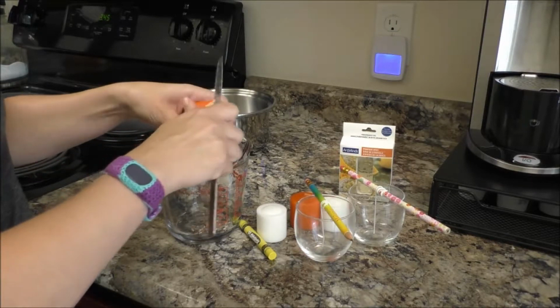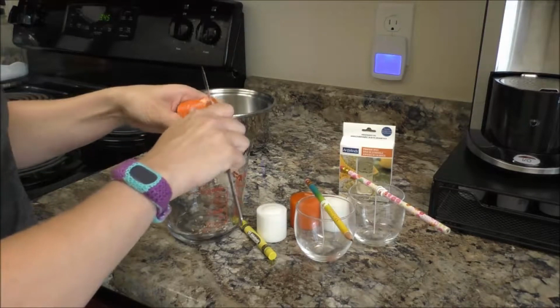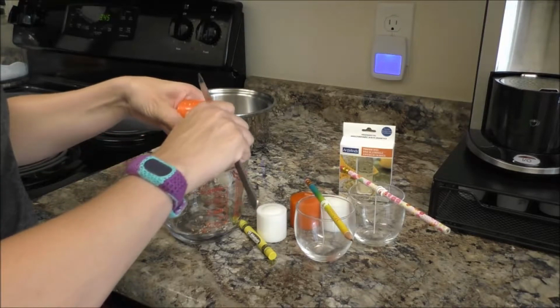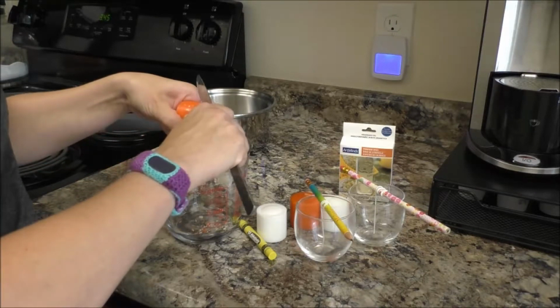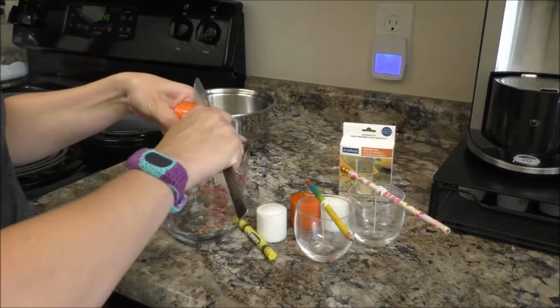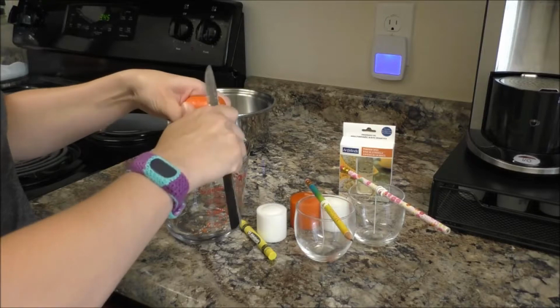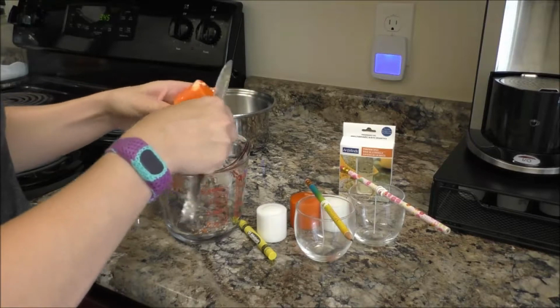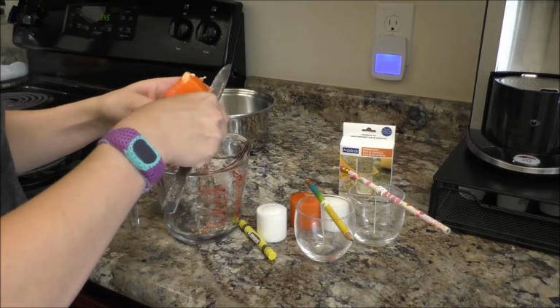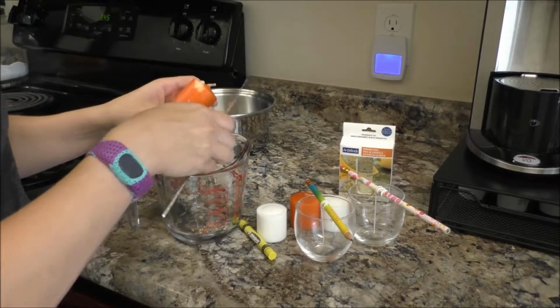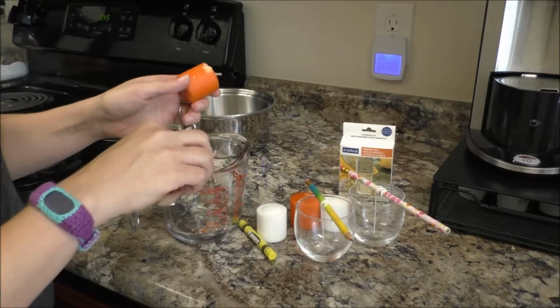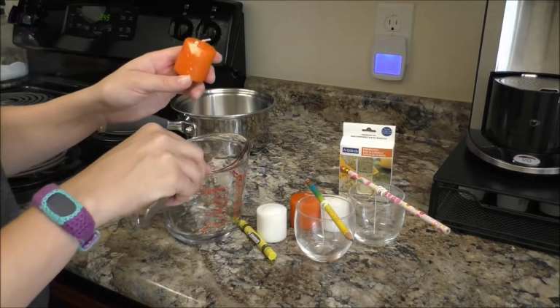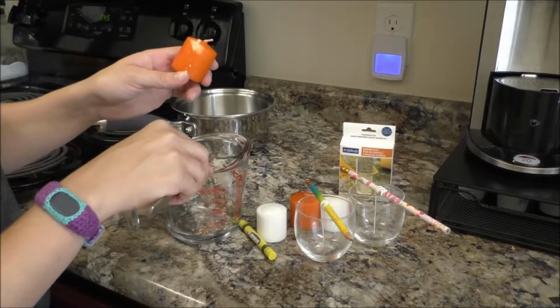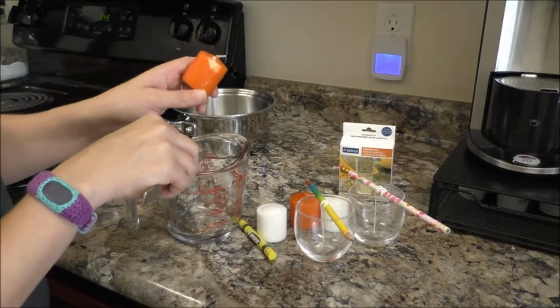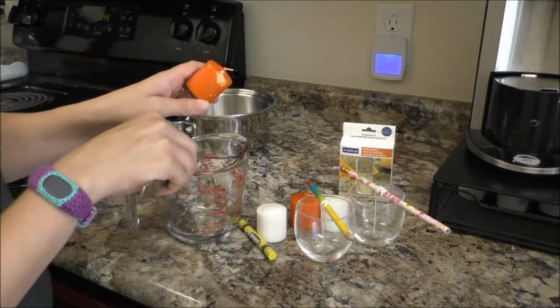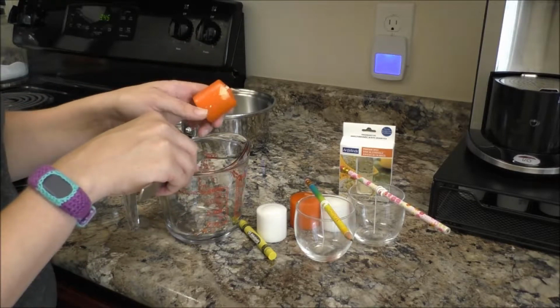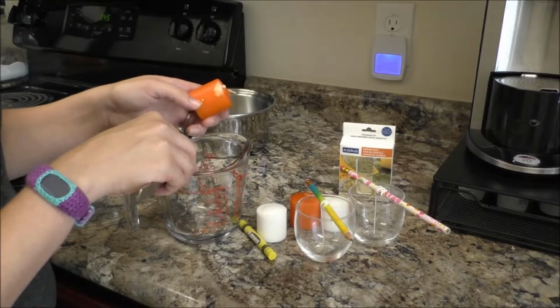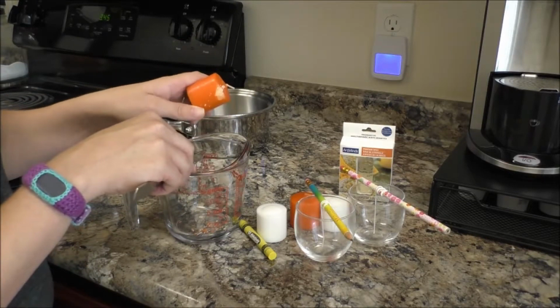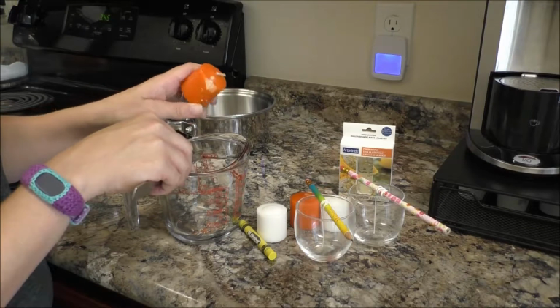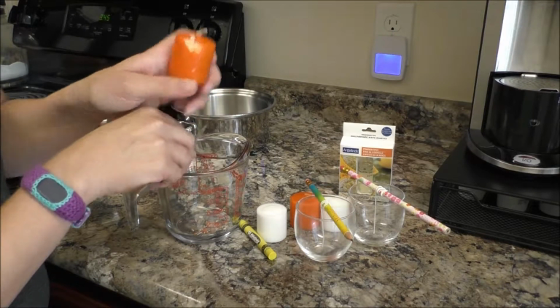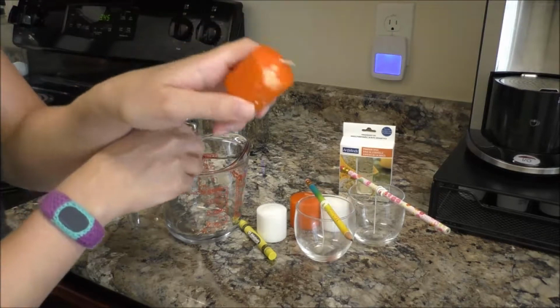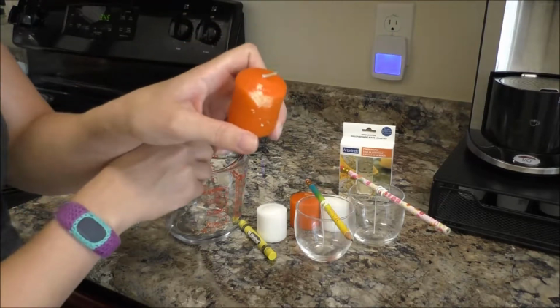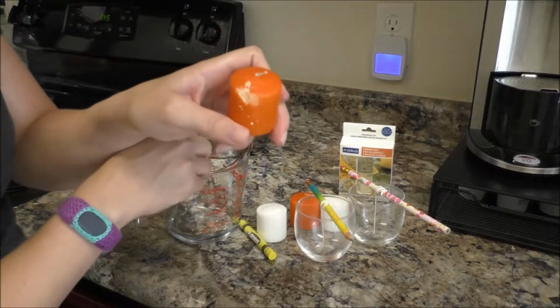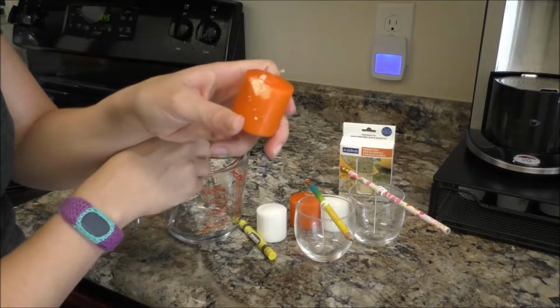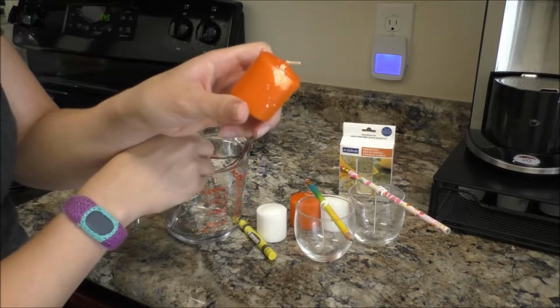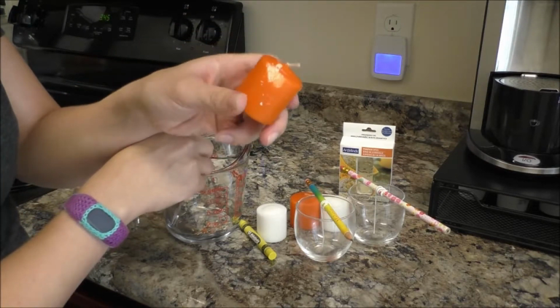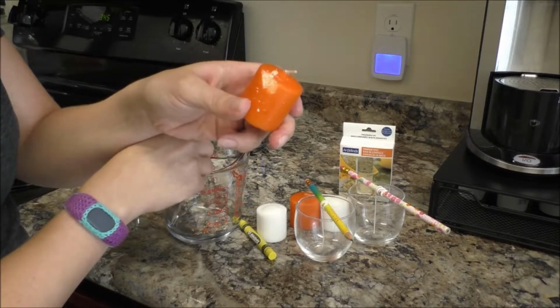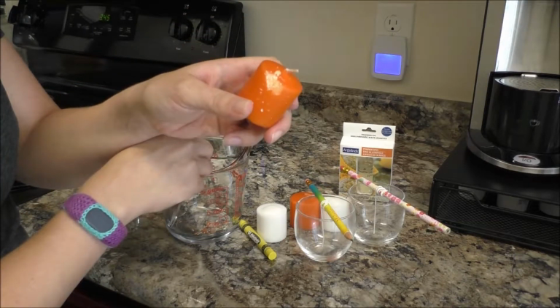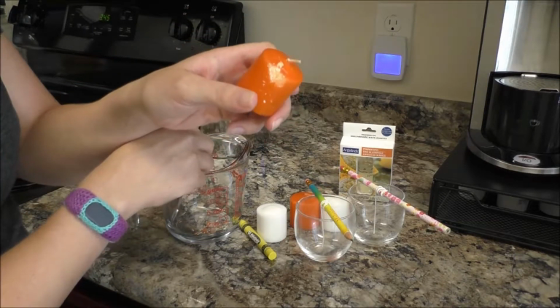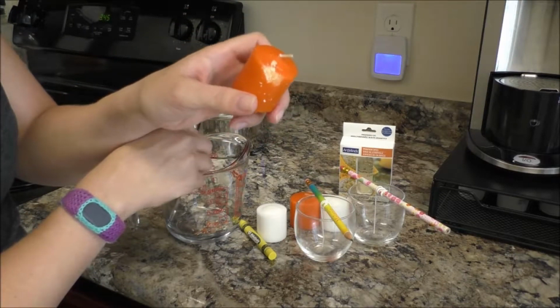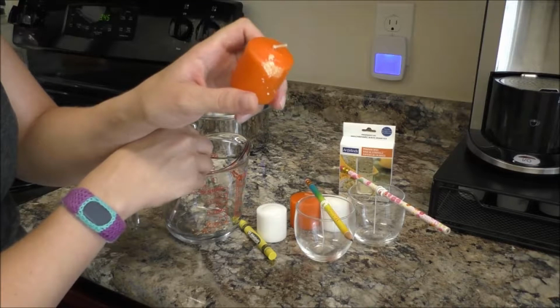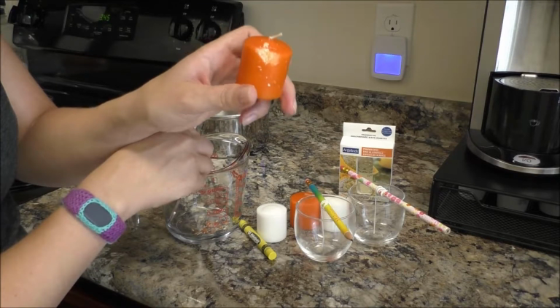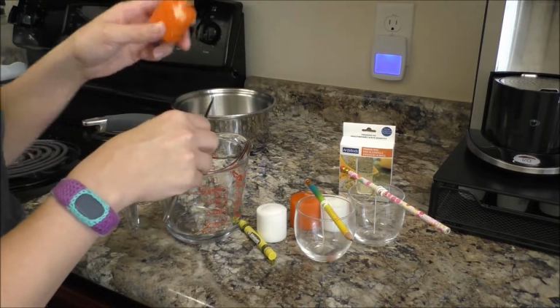Is the inside white? No — it's just a different color of orange. We'll have to see how these two colors come together when they melt.